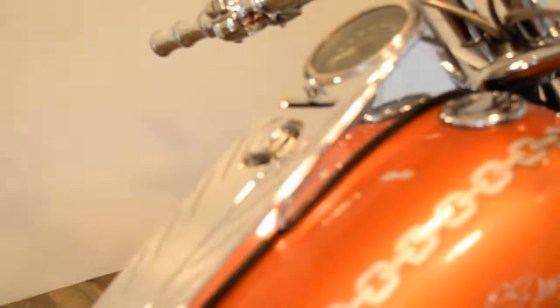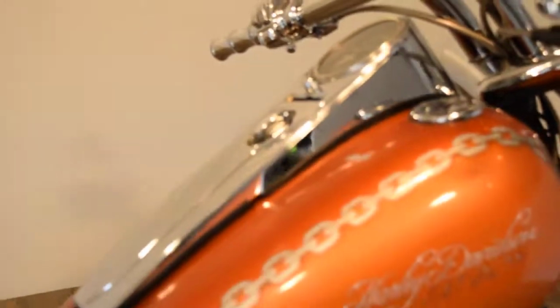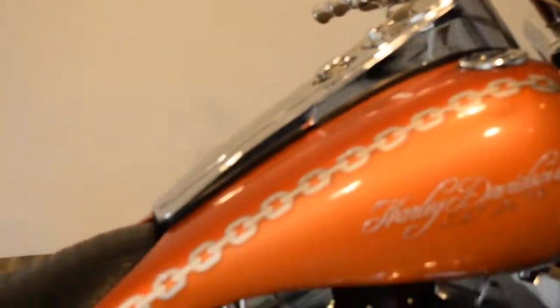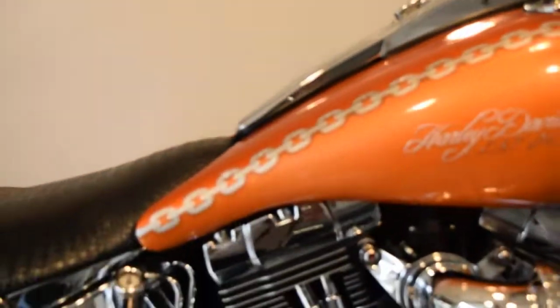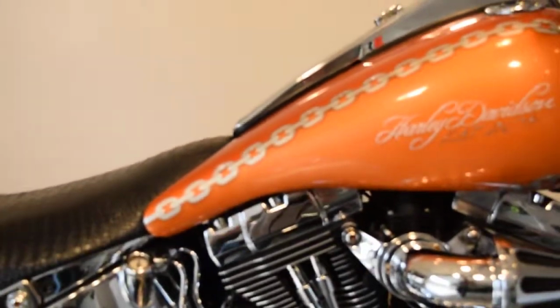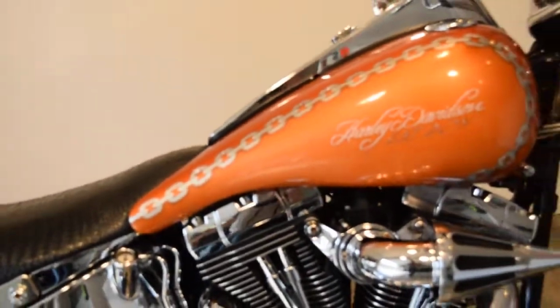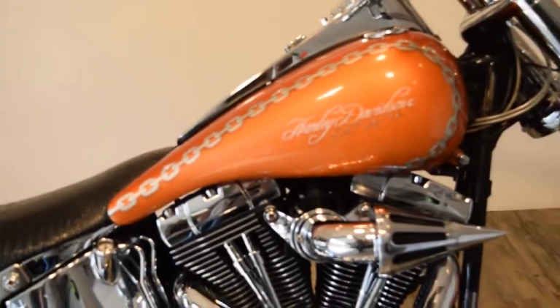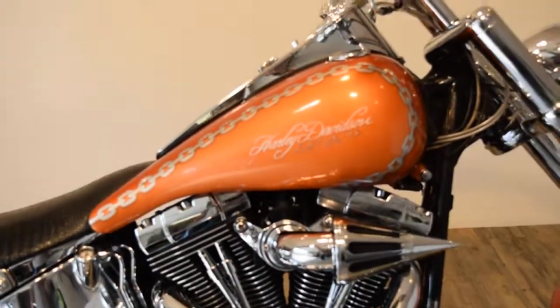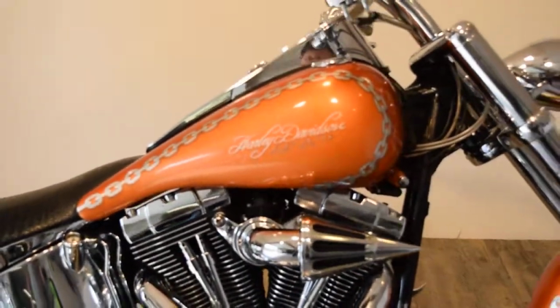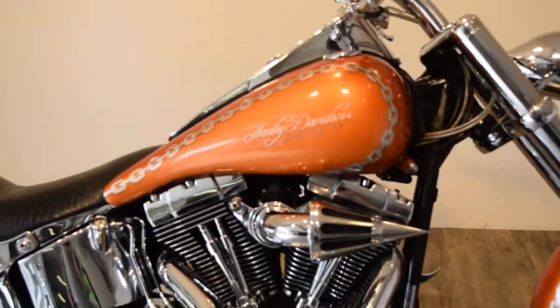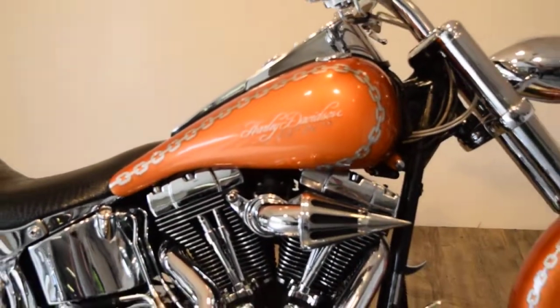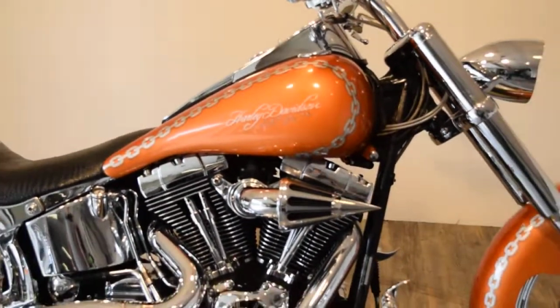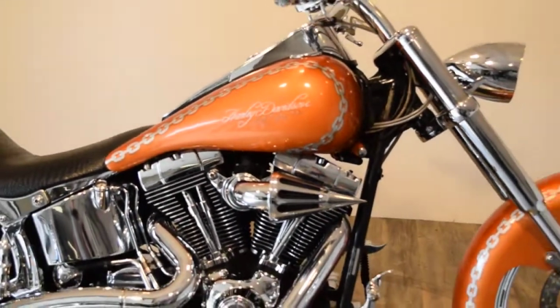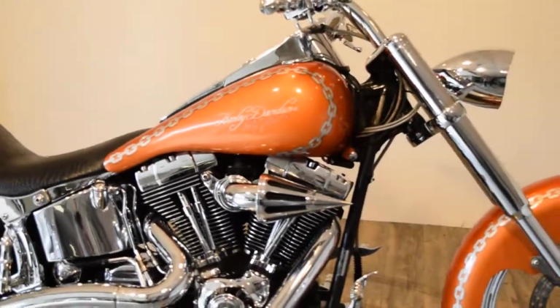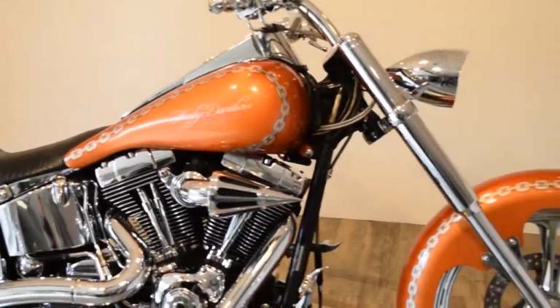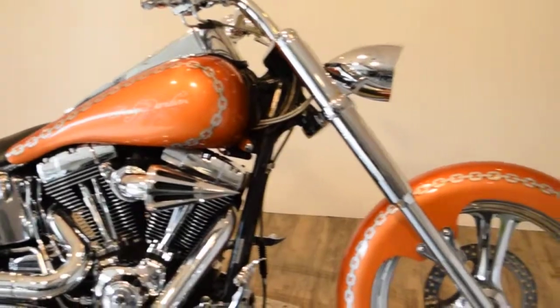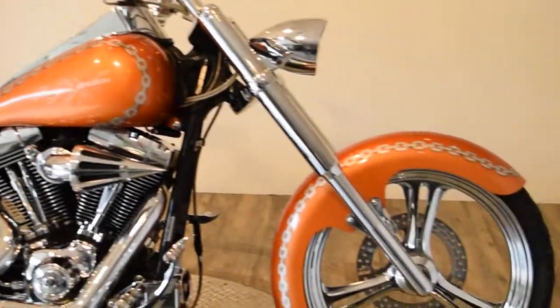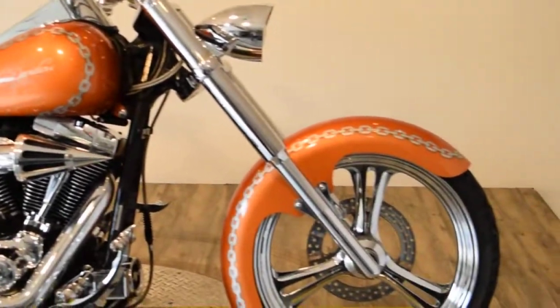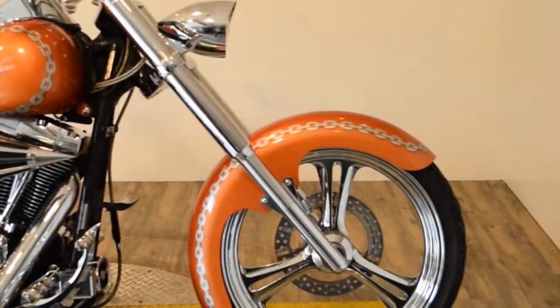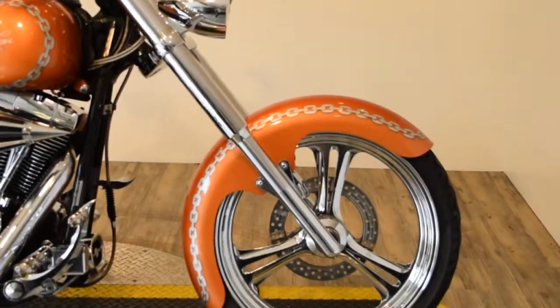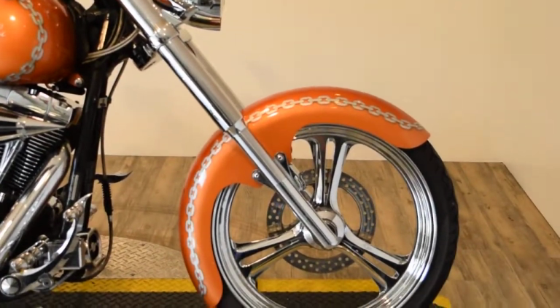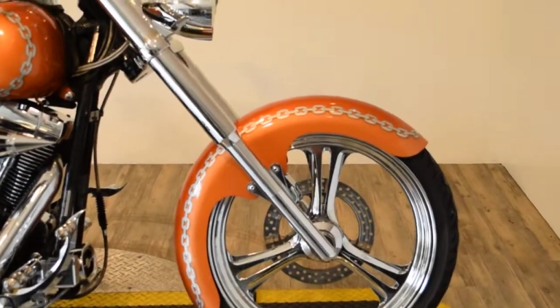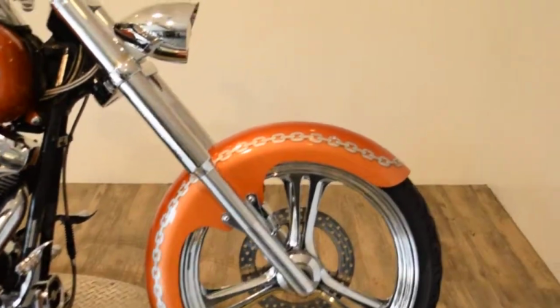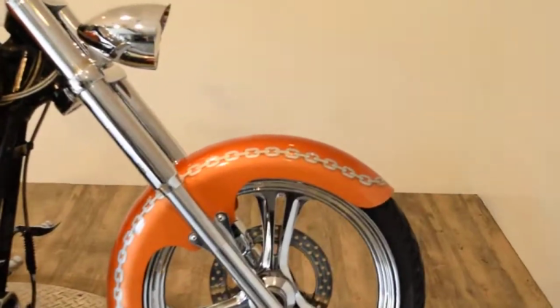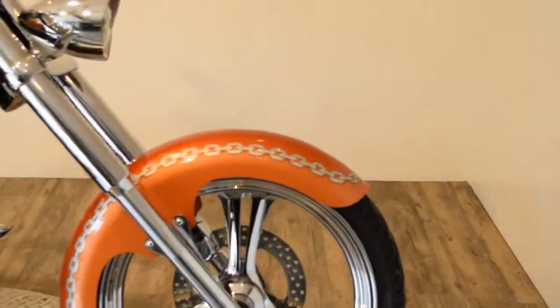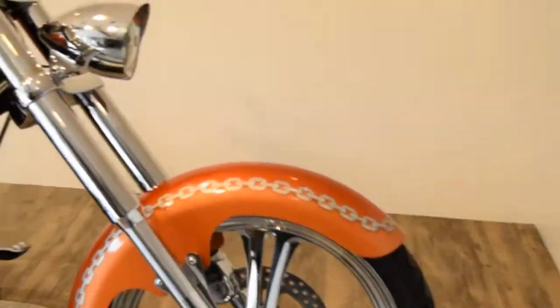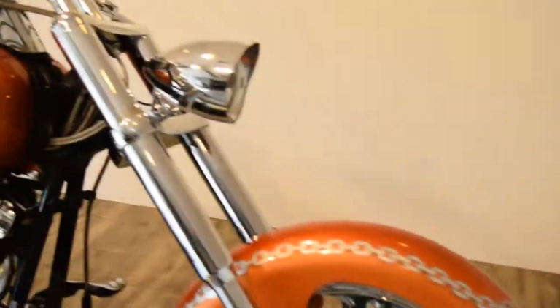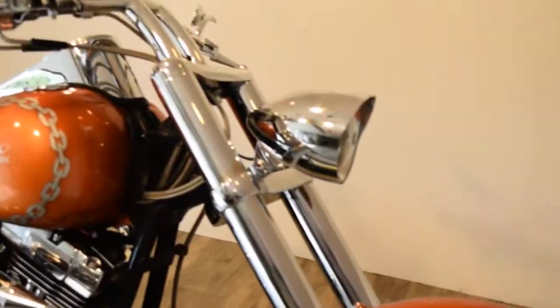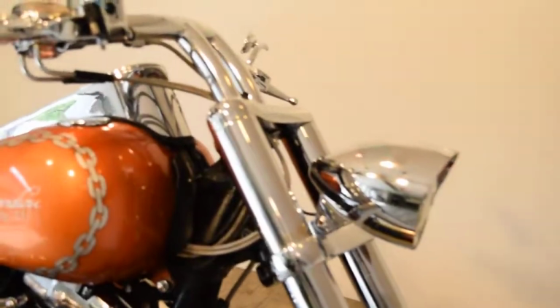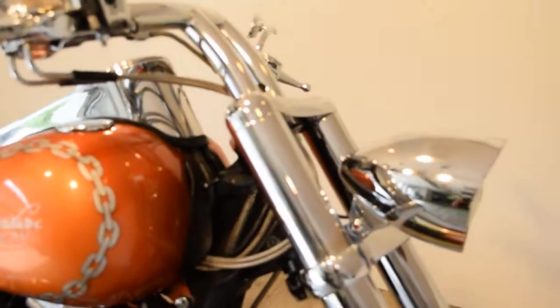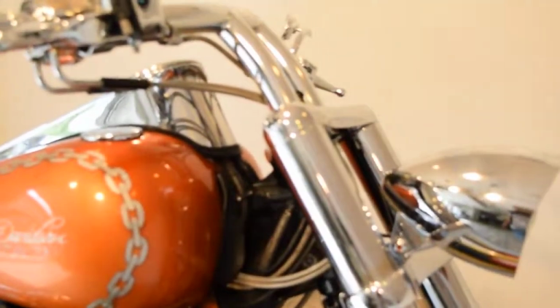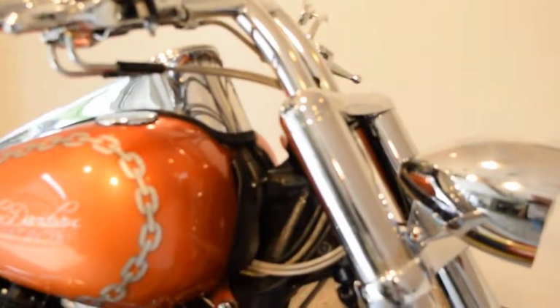This bike runs good. With all of our bikes, you get a 30-day warranty. You can see more pictures of this bike at MonsterPowerSport.com. It's also got braided lines on it.